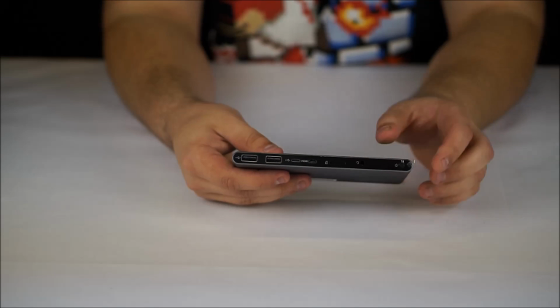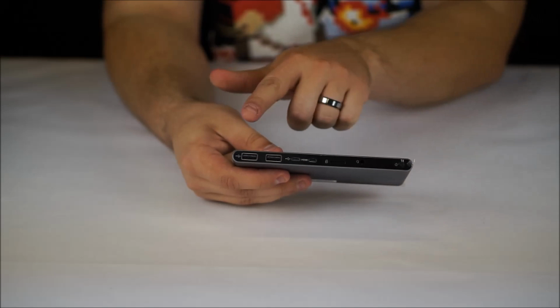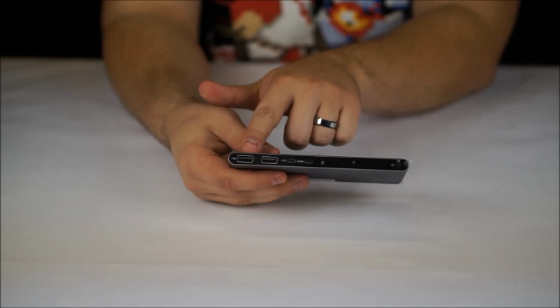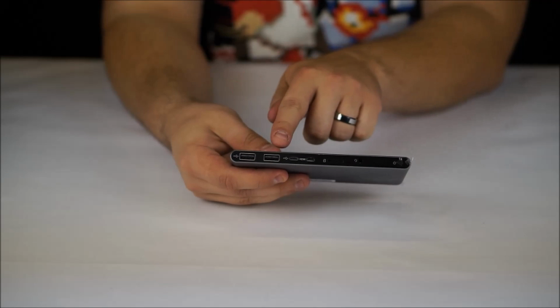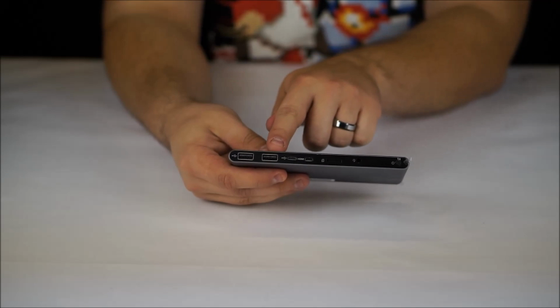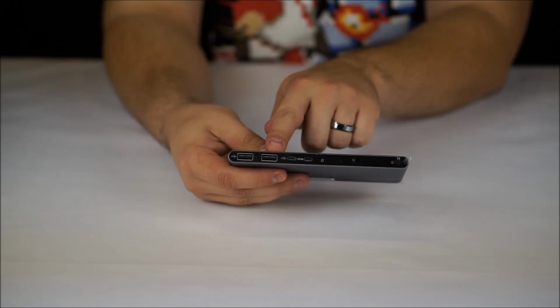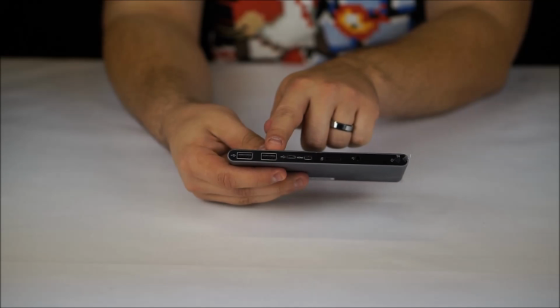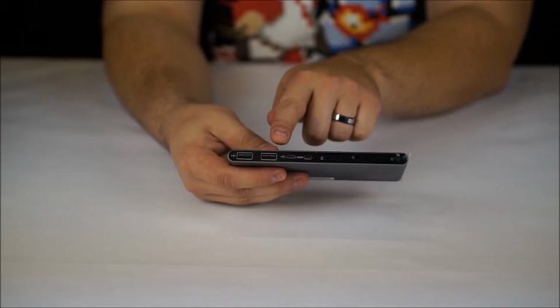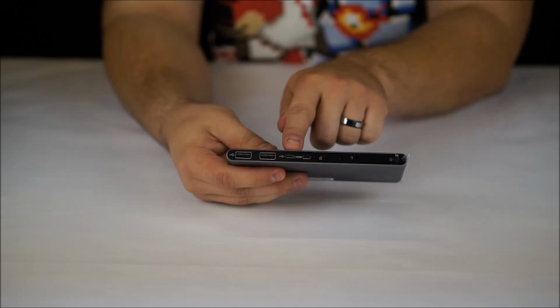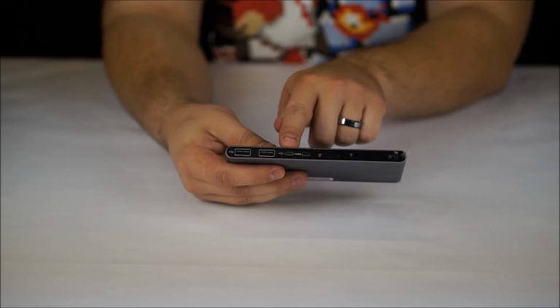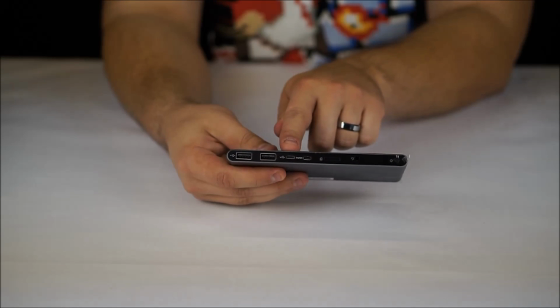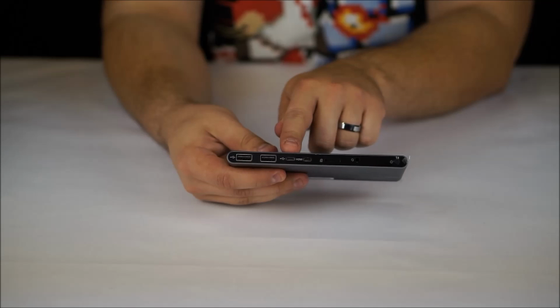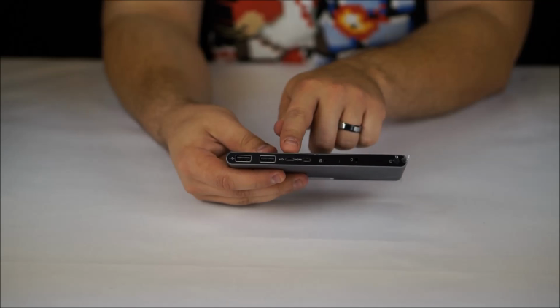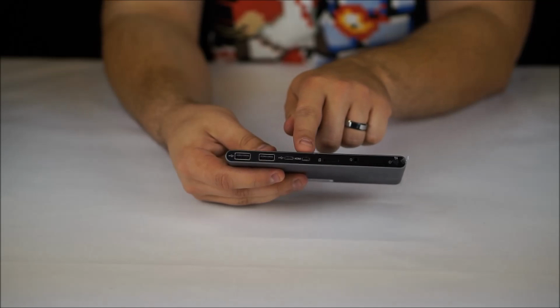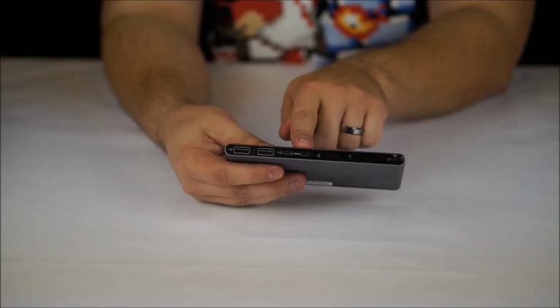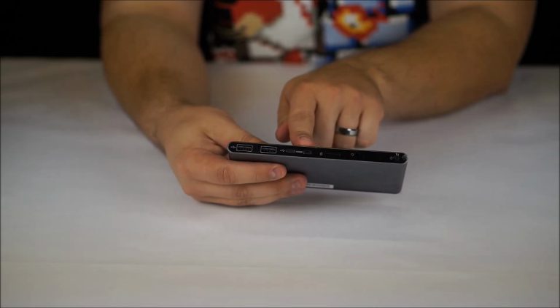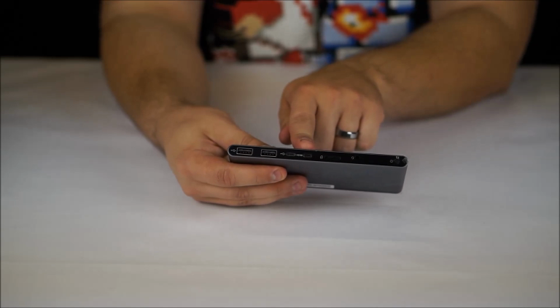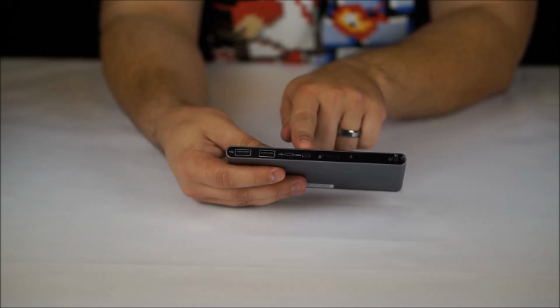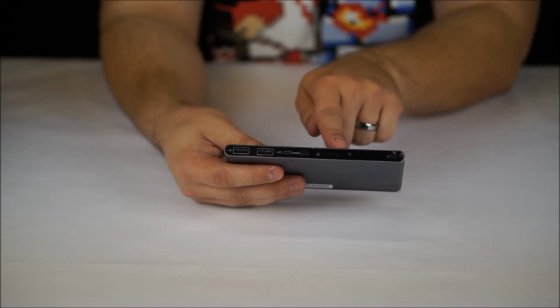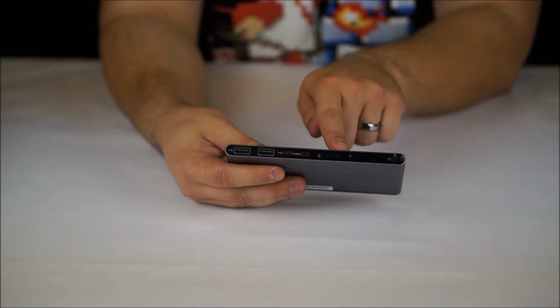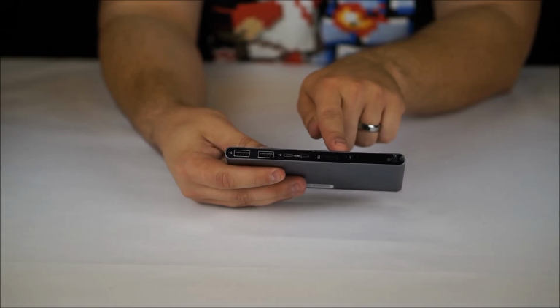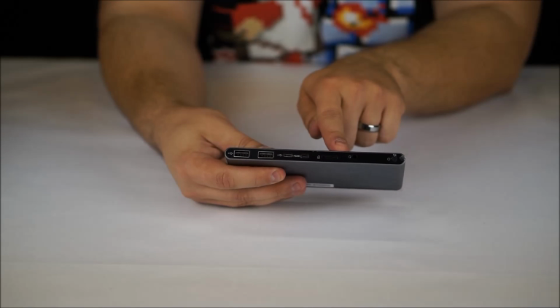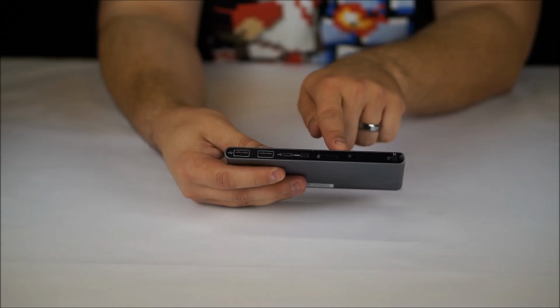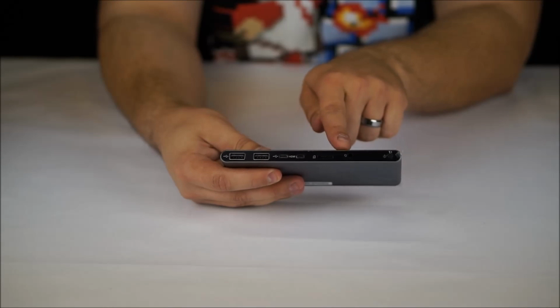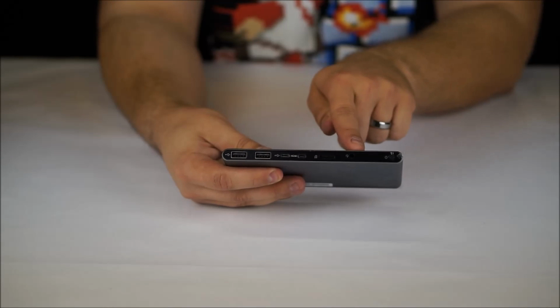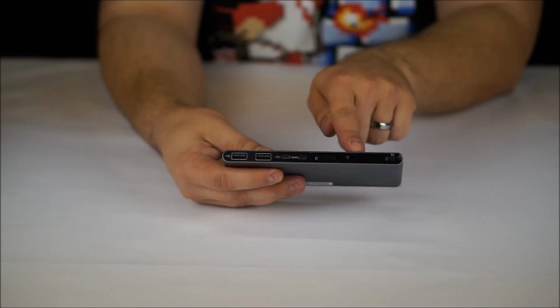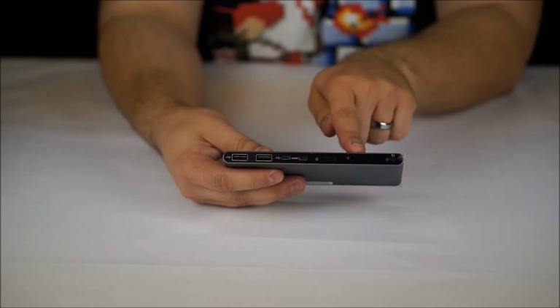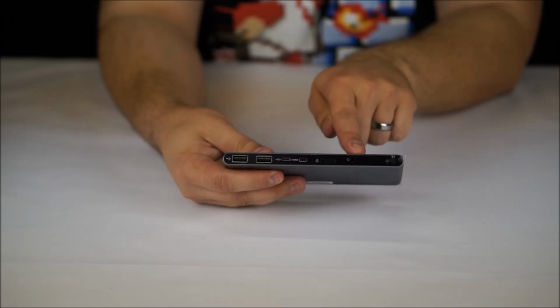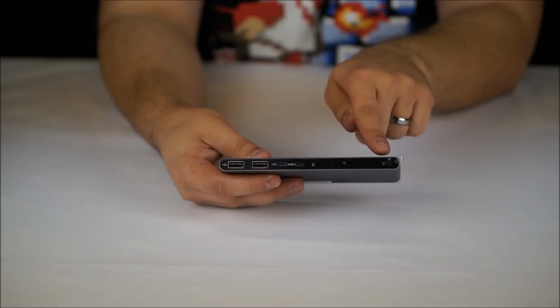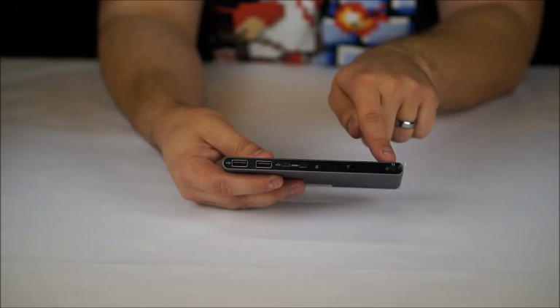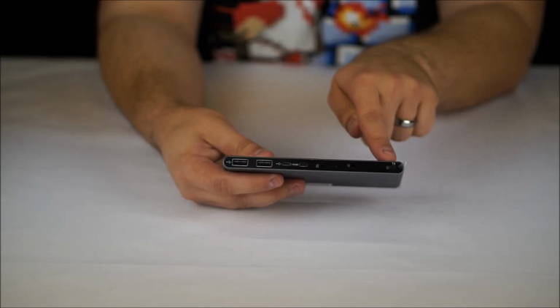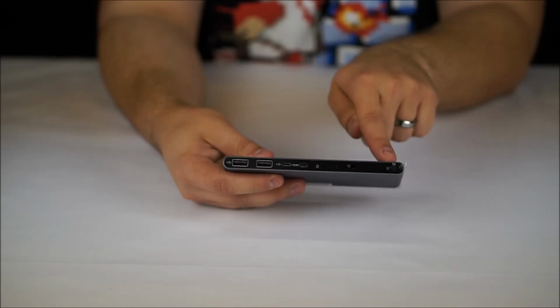We have two full-size USB ports, a micro USB port, a micro HDMI port, the micro SD card slot, 3.5mm audio, and the power button.